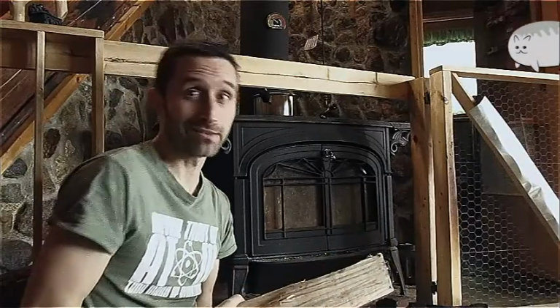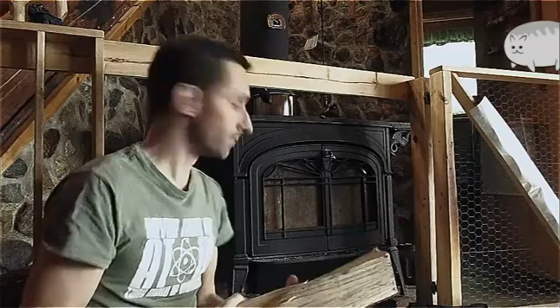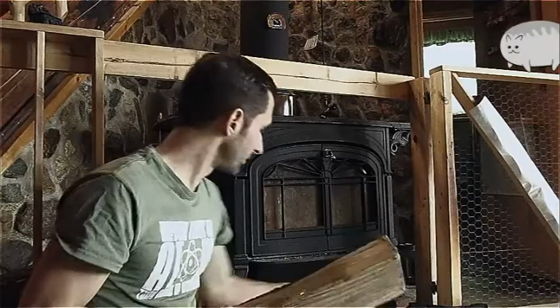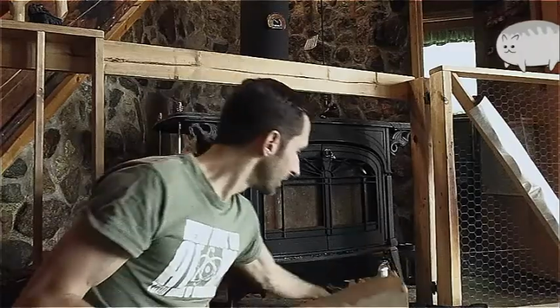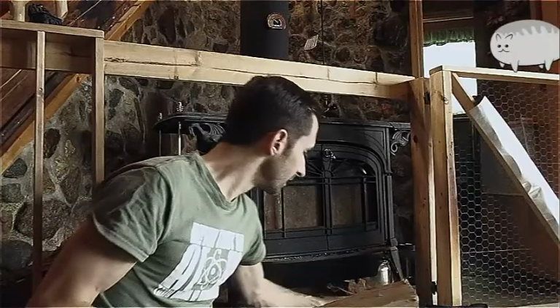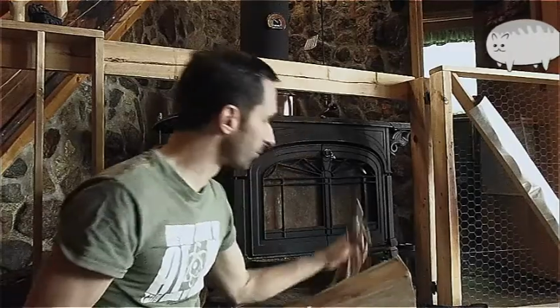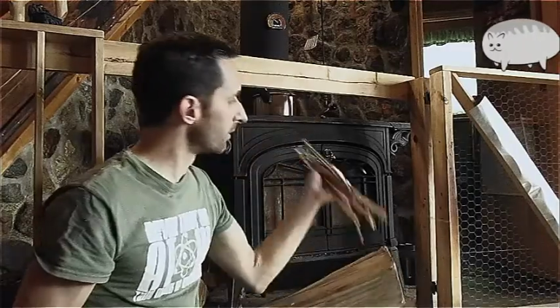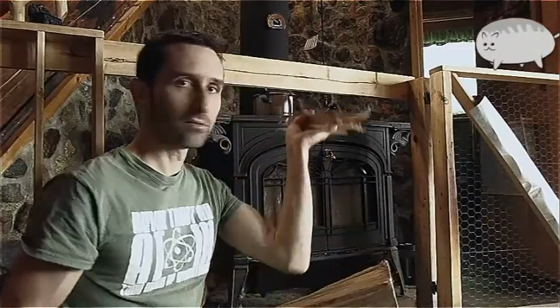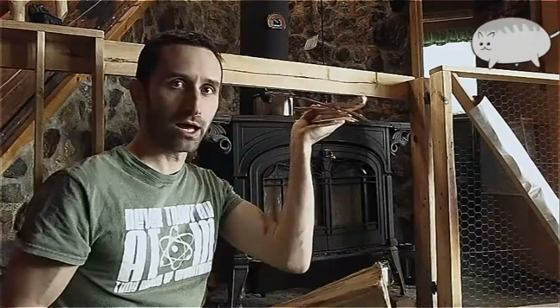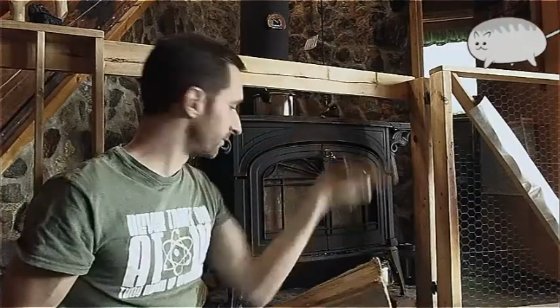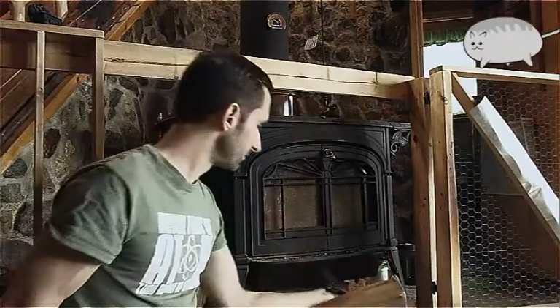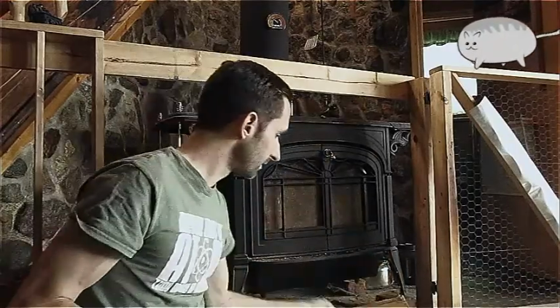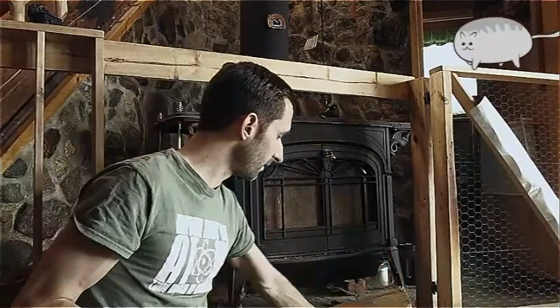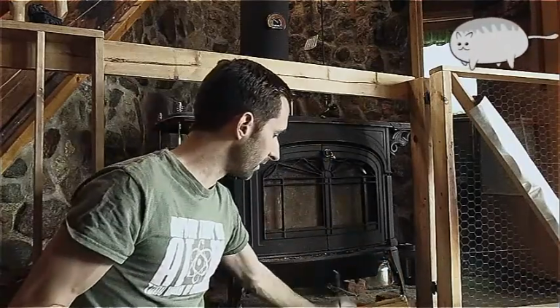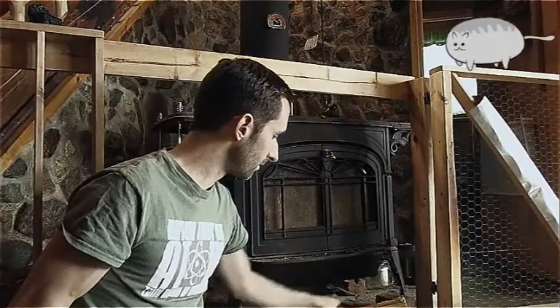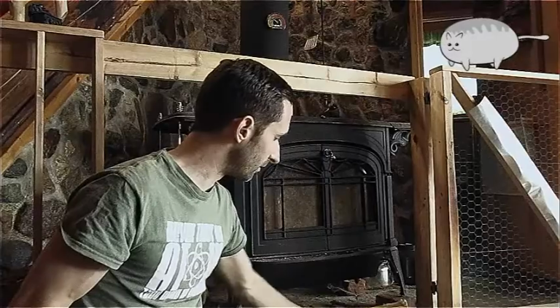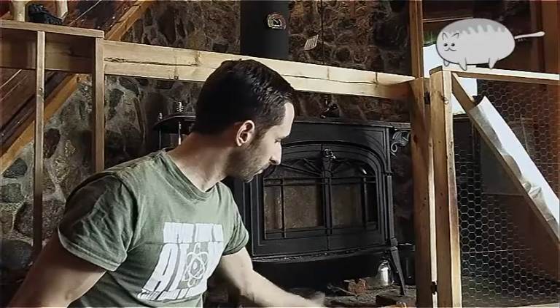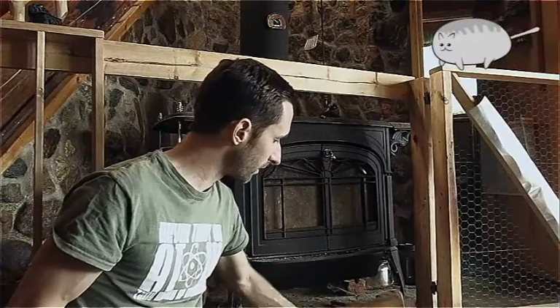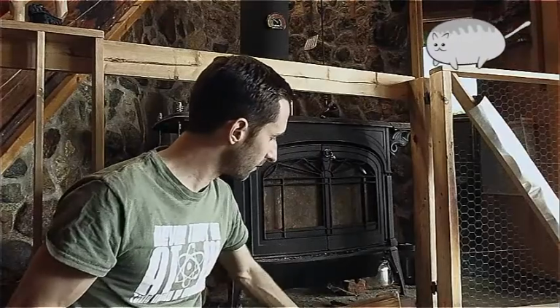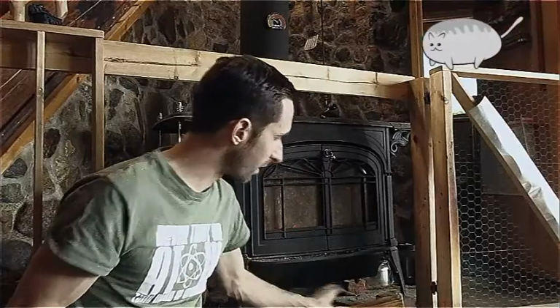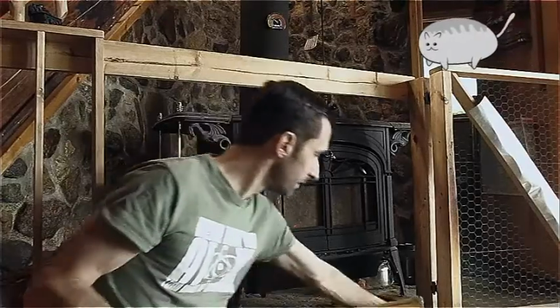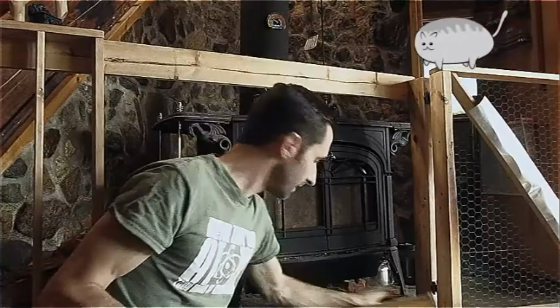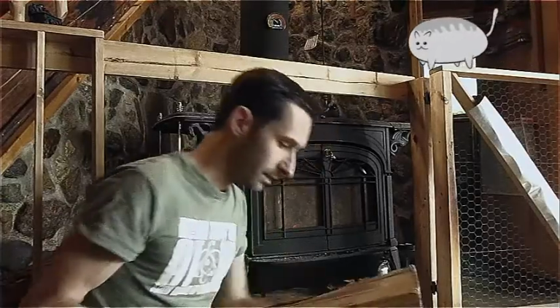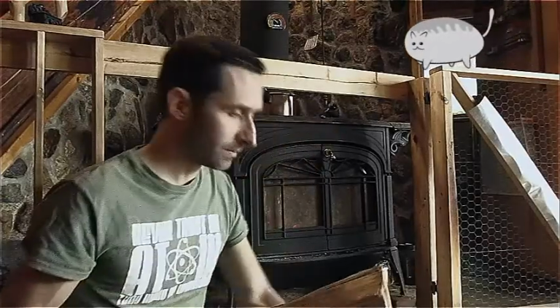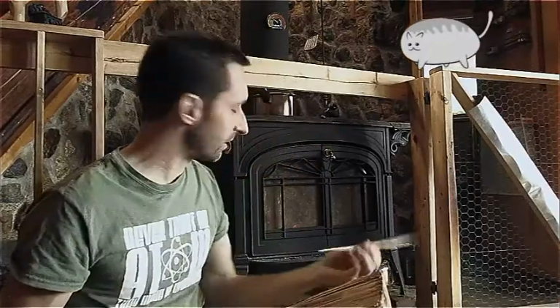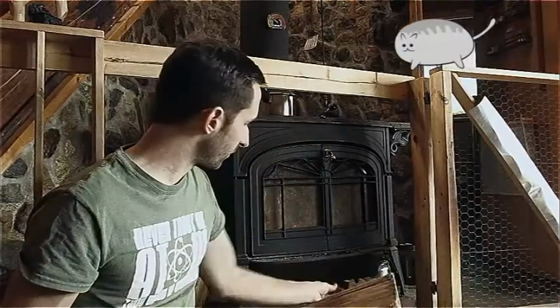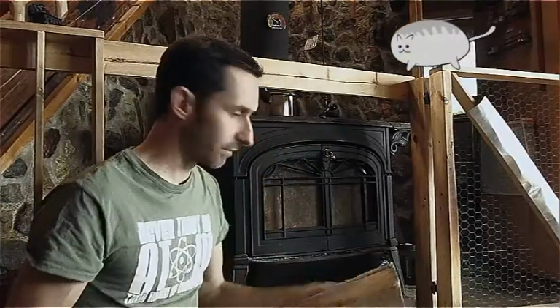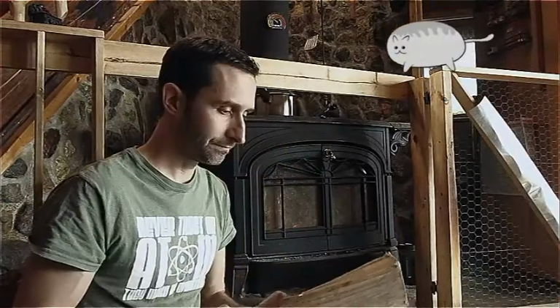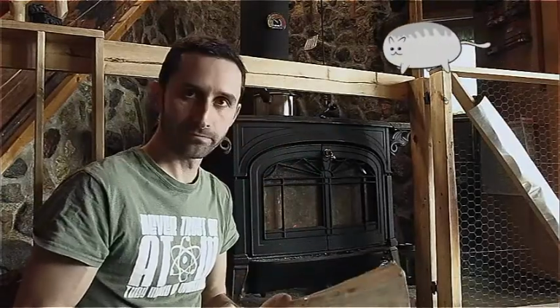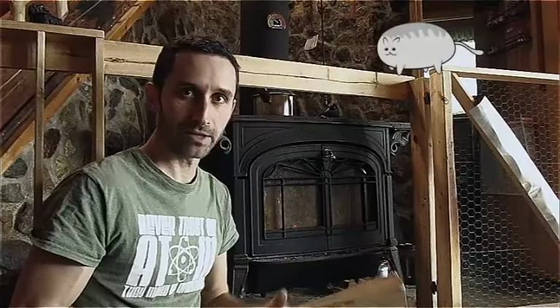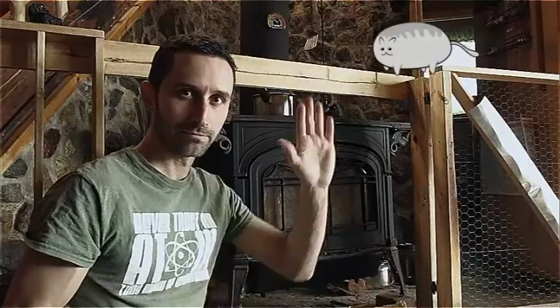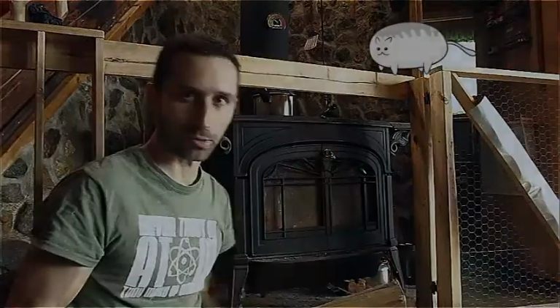That's it. It's a great little supply of tiny kindling — you just put it under there, let it dry, and then it's ready for you for next time. That's it. Thanks for watching.